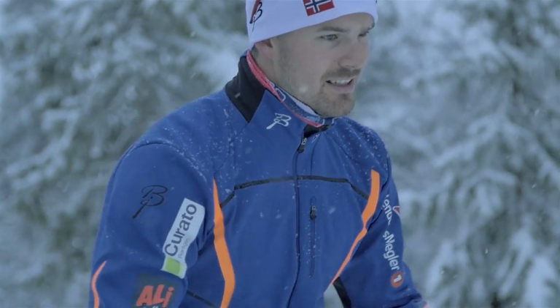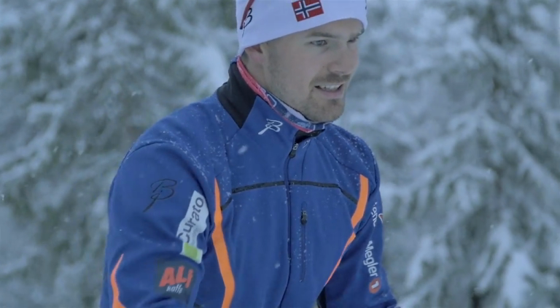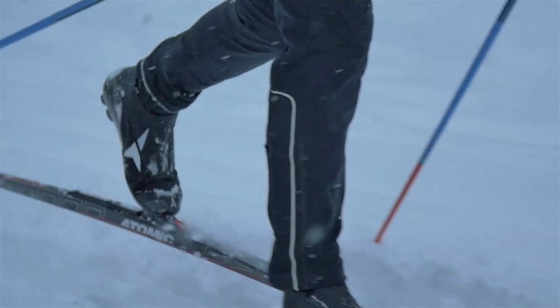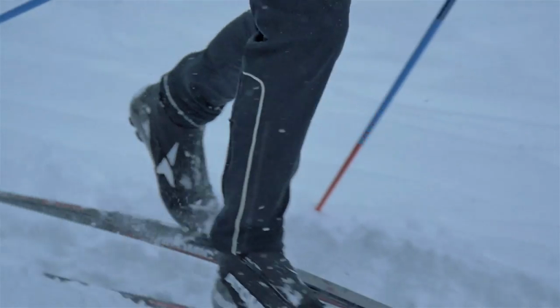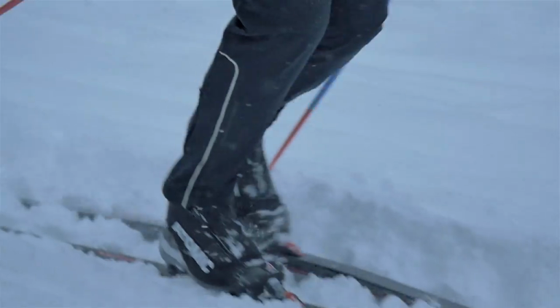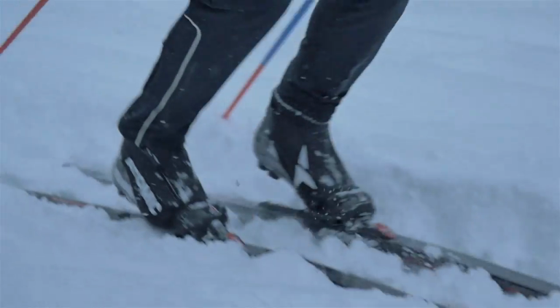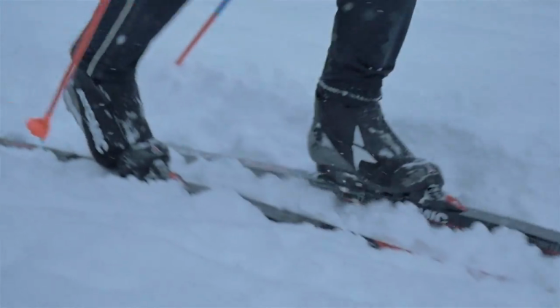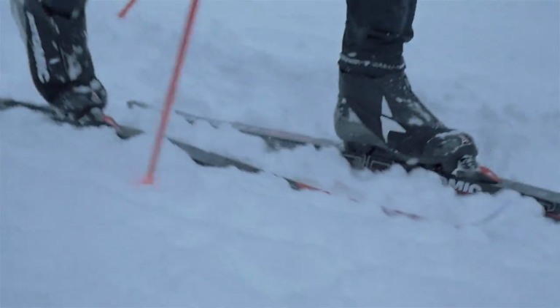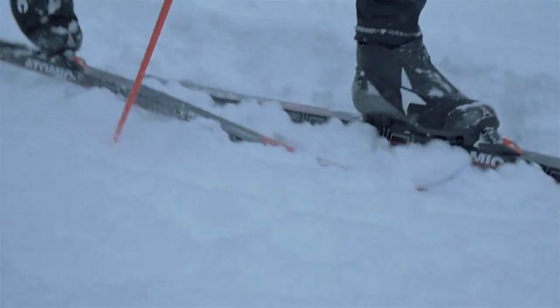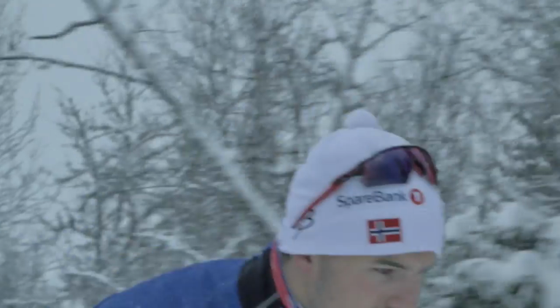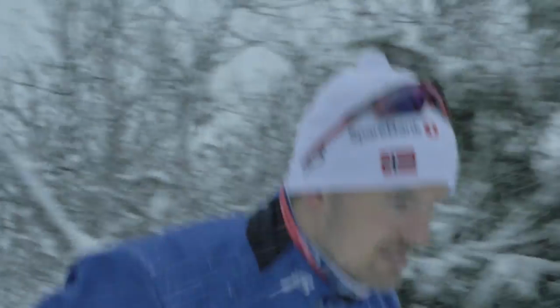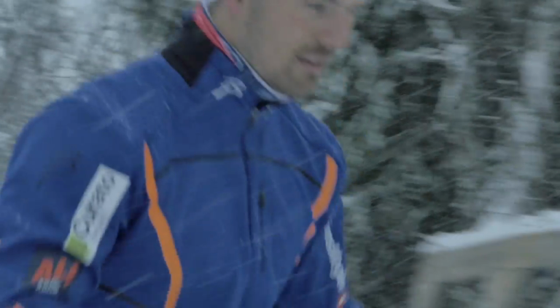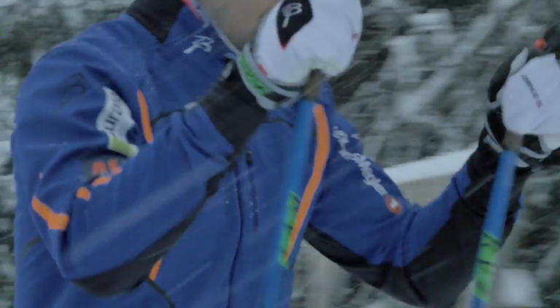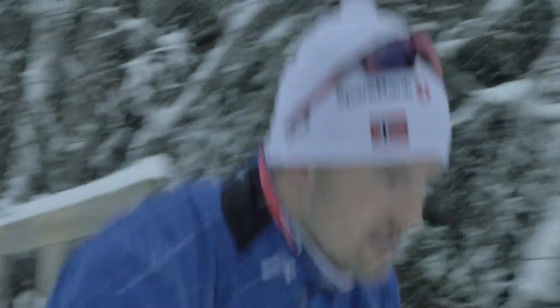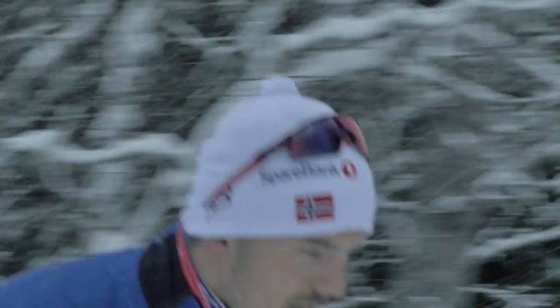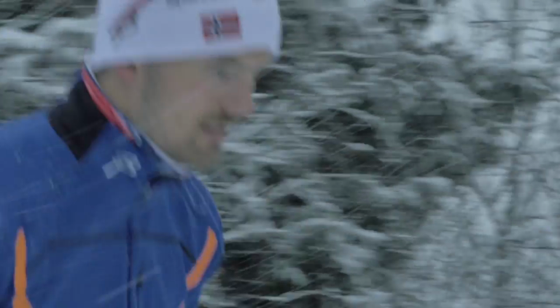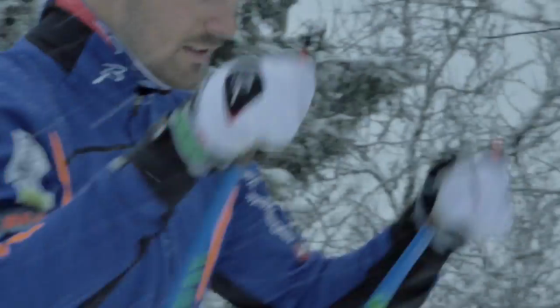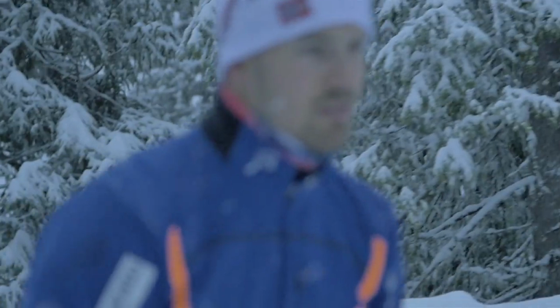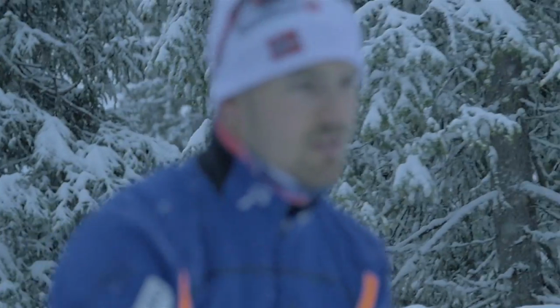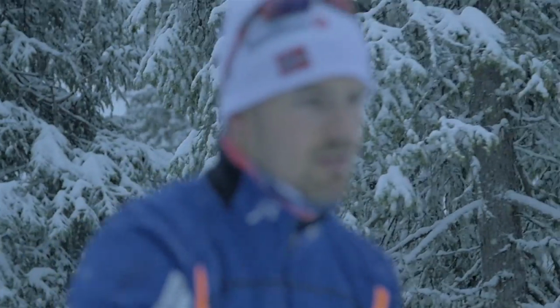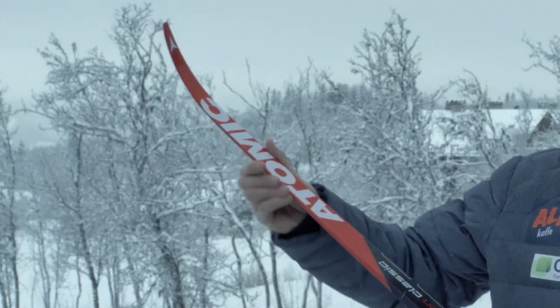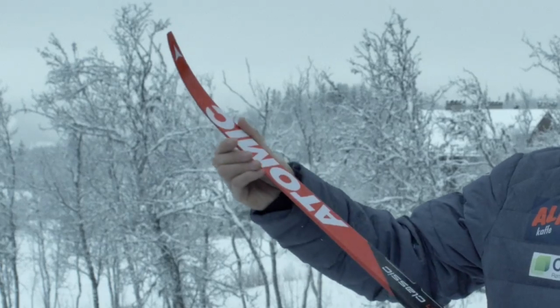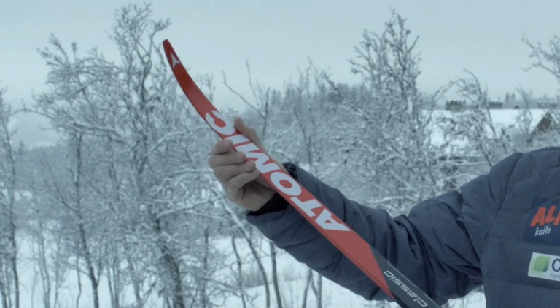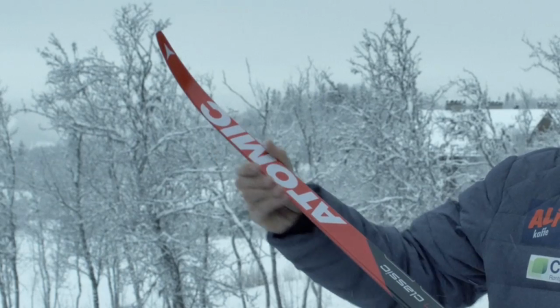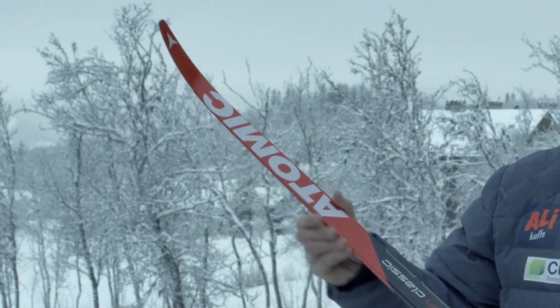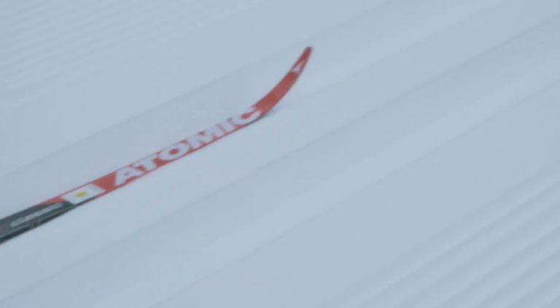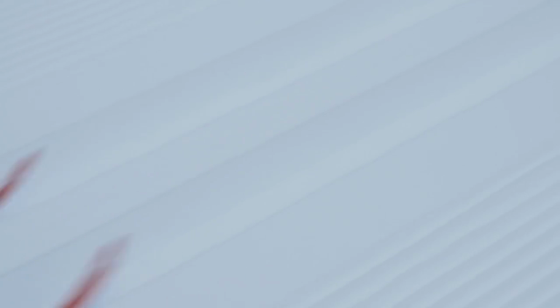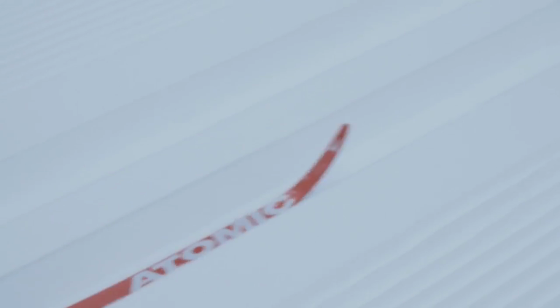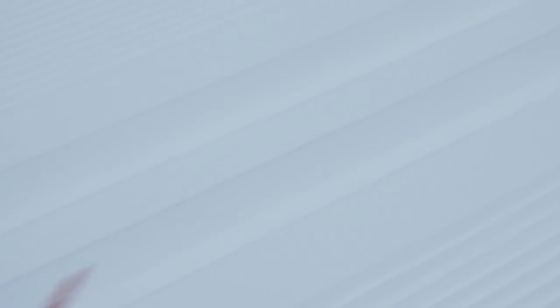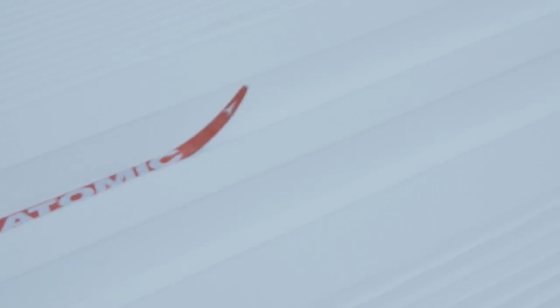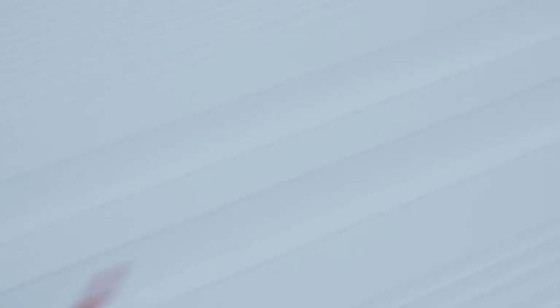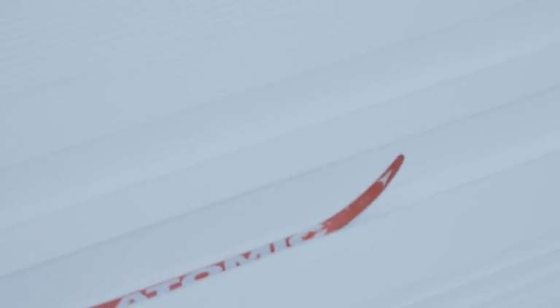What's important in cross-country racing? You need a light and fast ski, and that's why I use the Atomic Redster Carbon Classic.